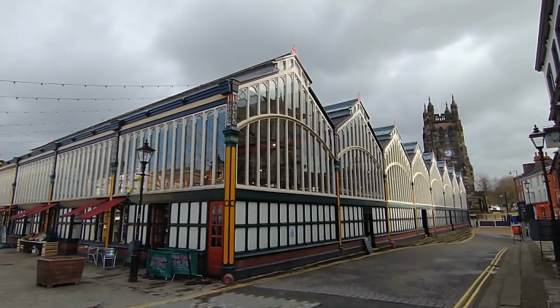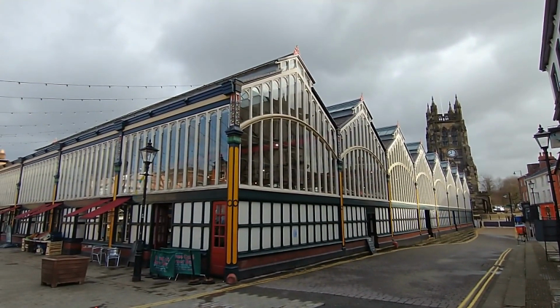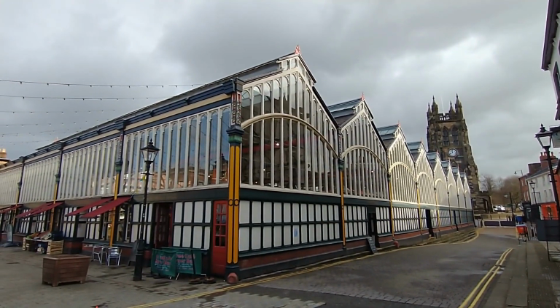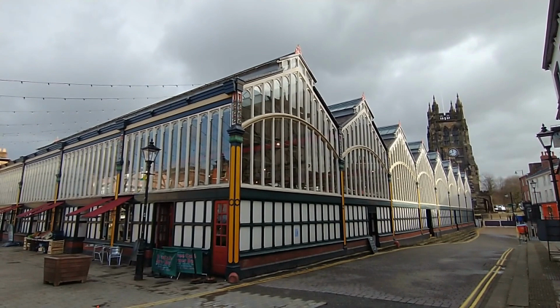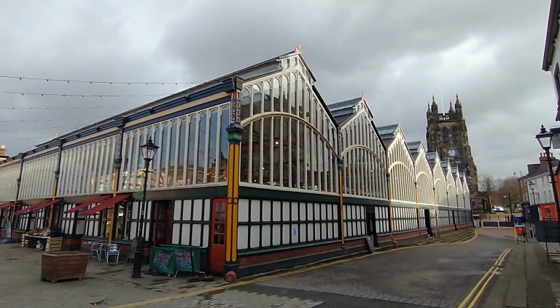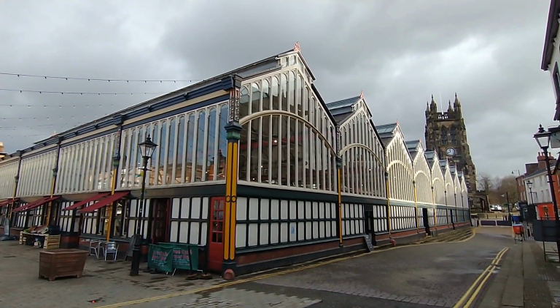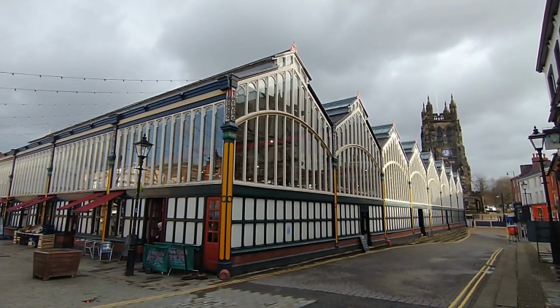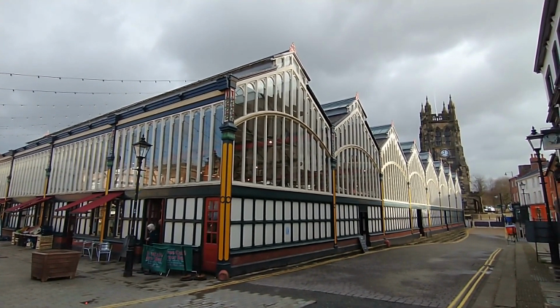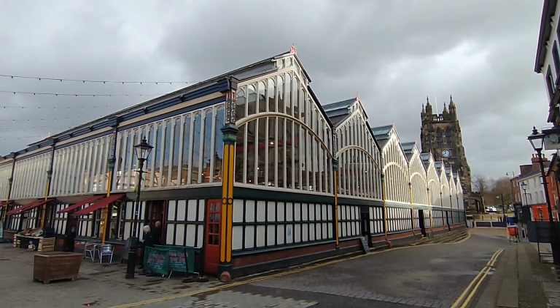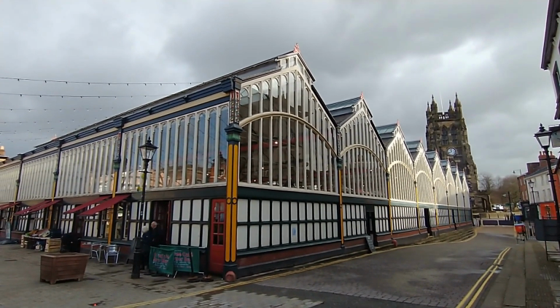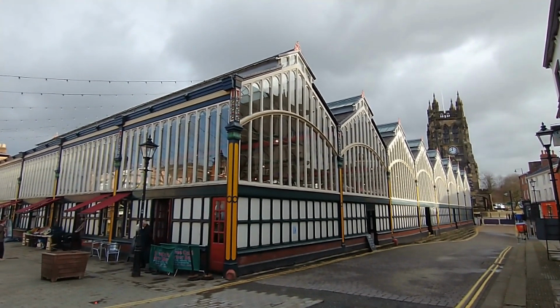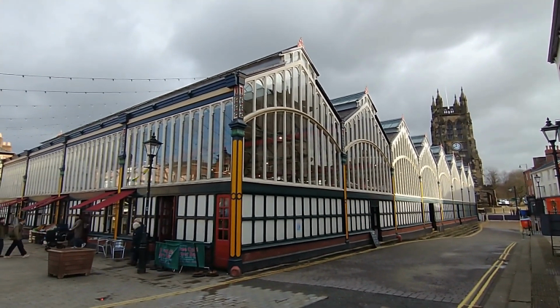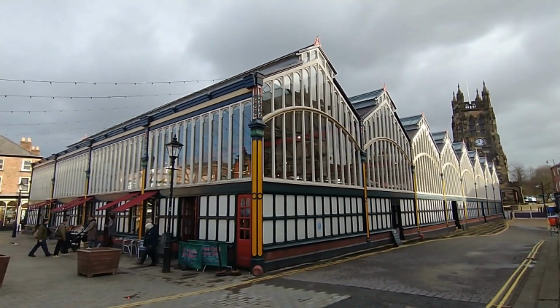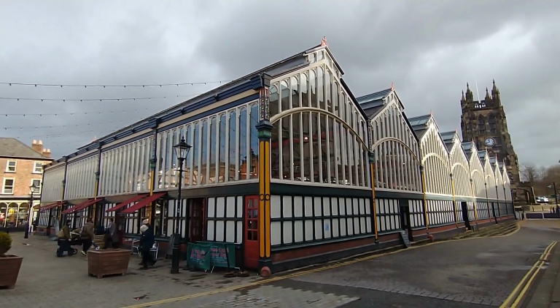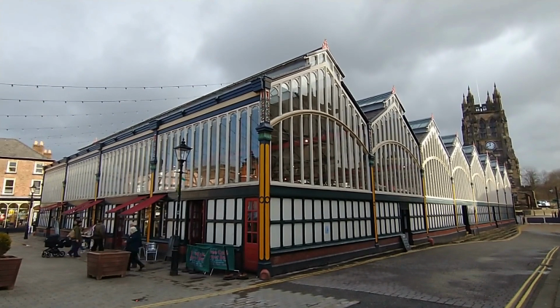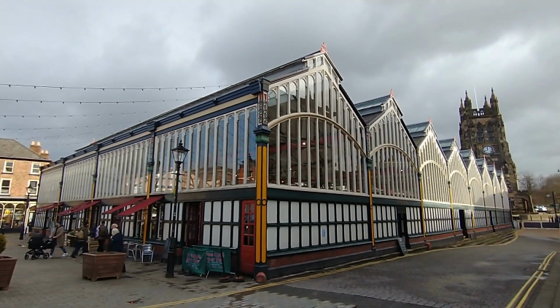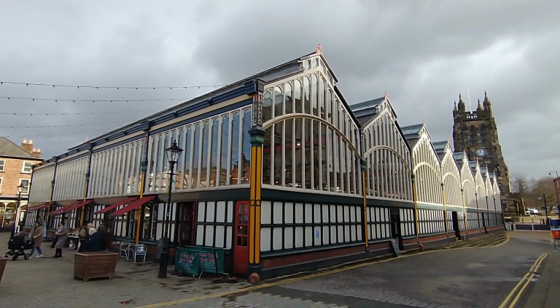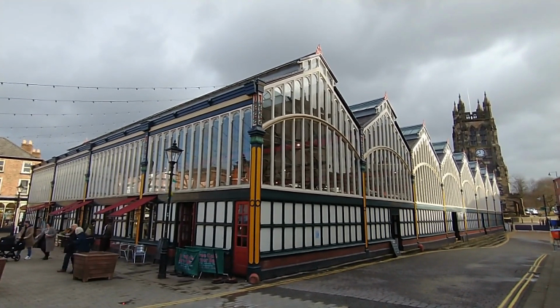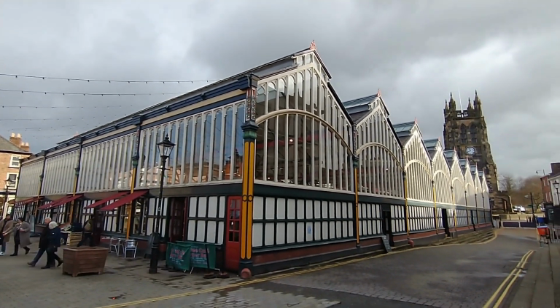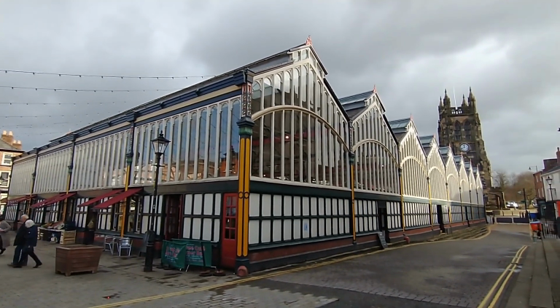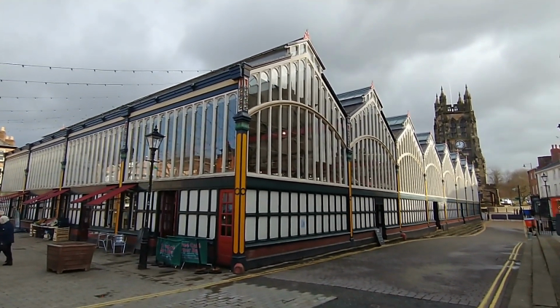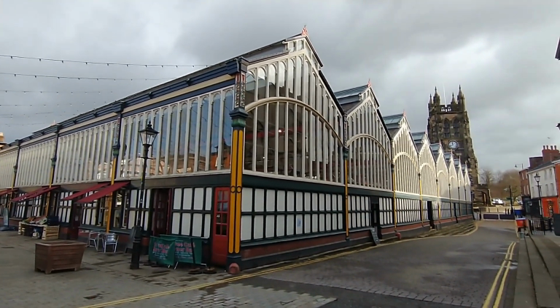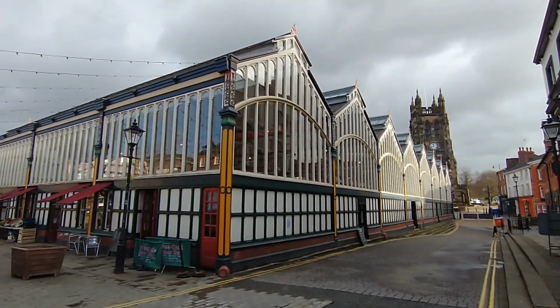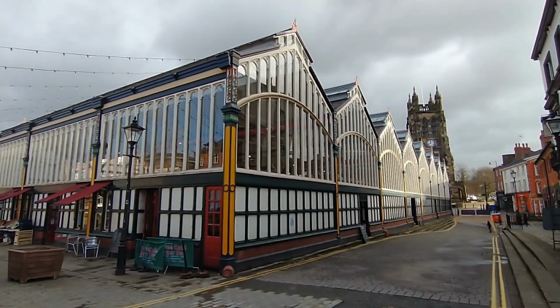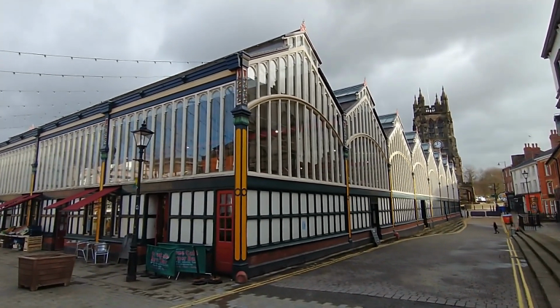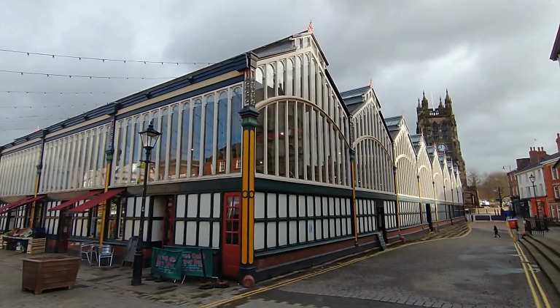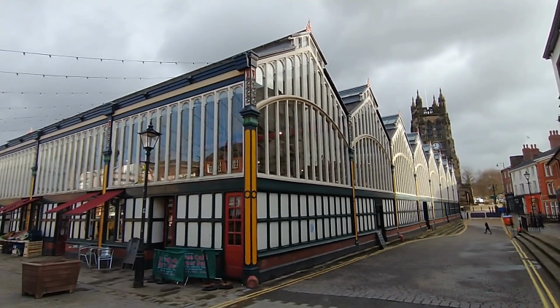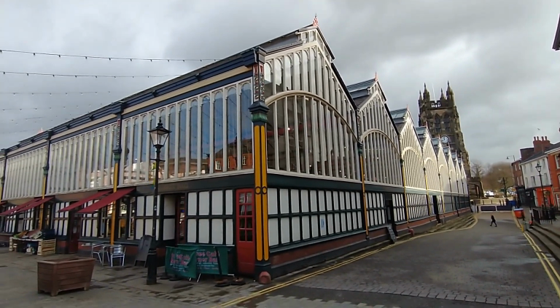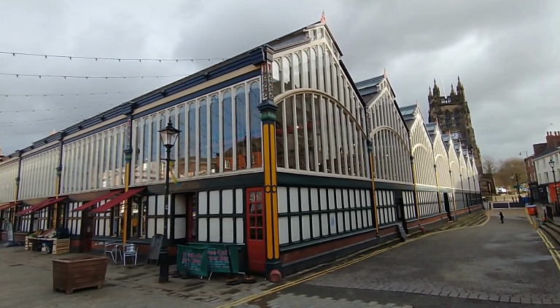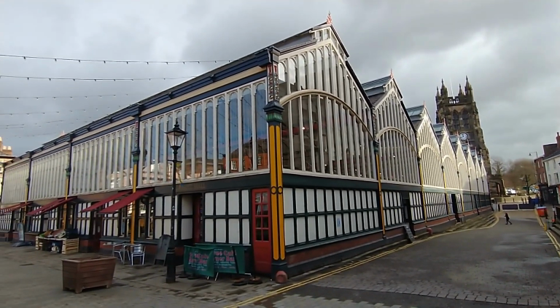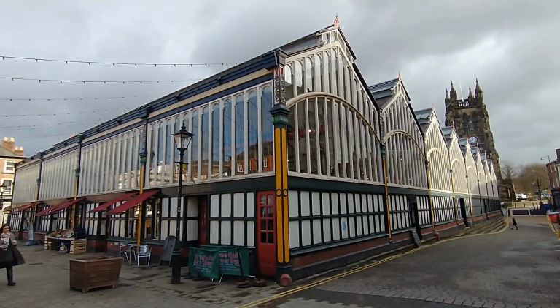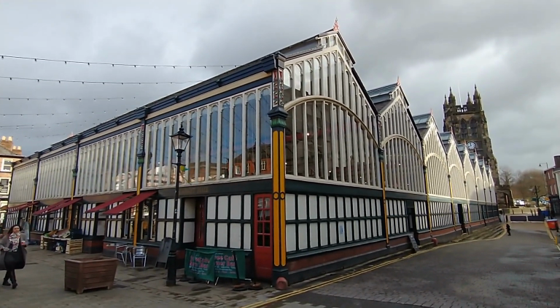Here you can see Stockport Market with the church in the background. A bit gloomy today. We'll make our way inside and have a look at some of the stalls and market traders.